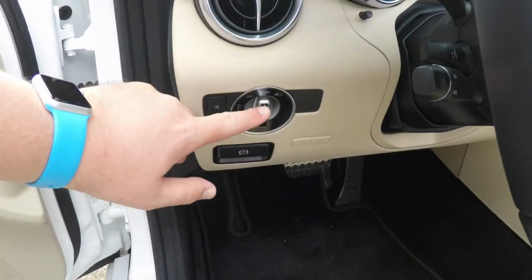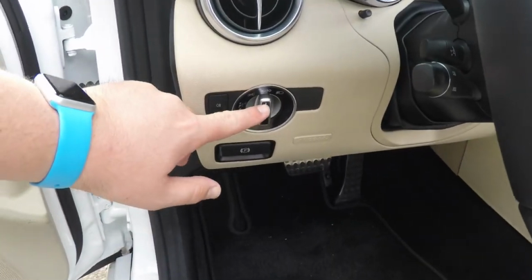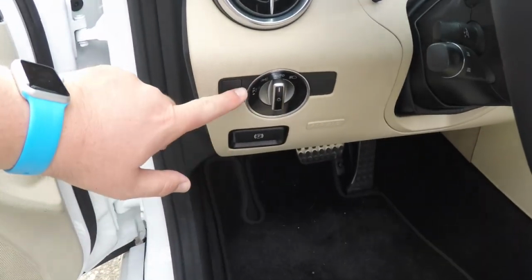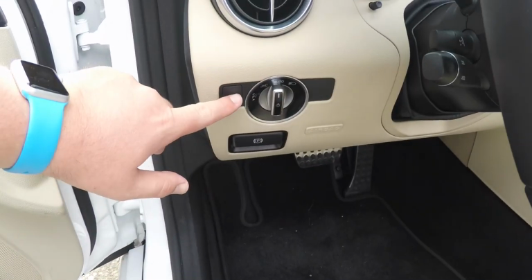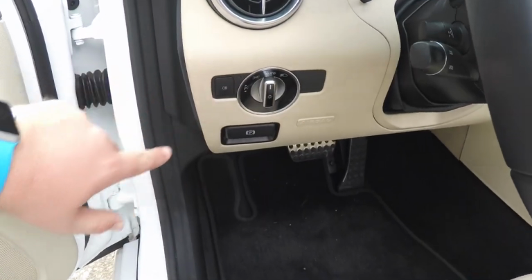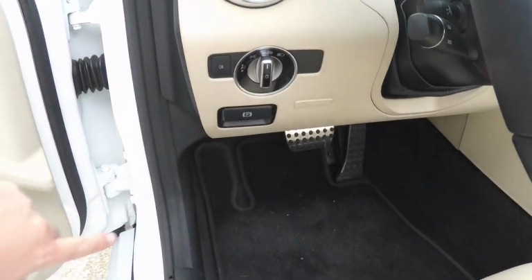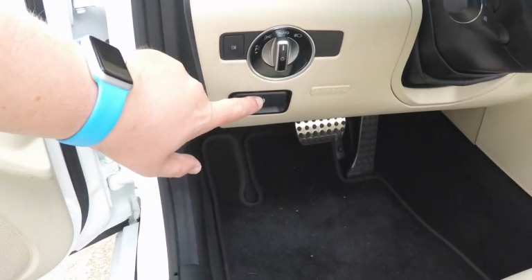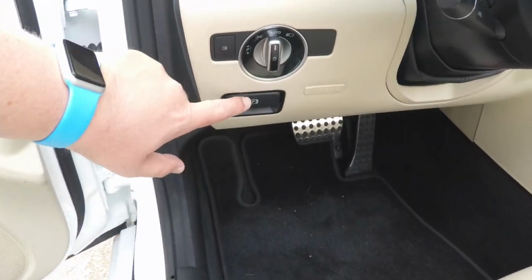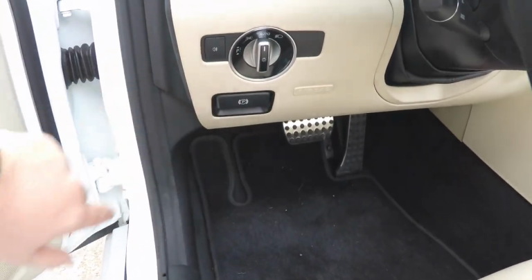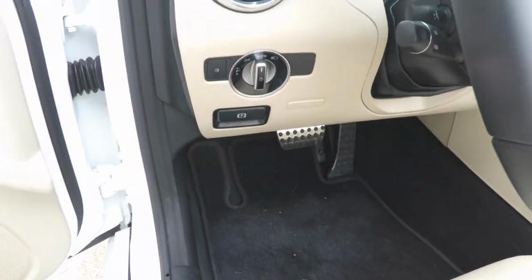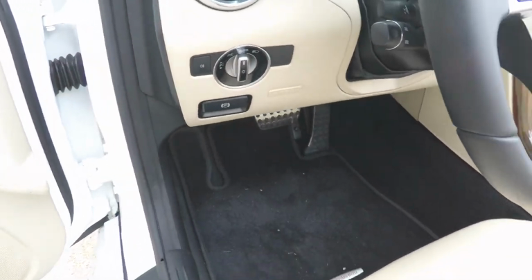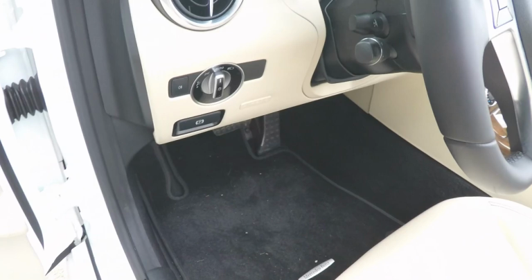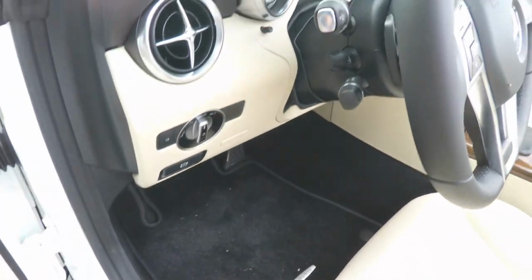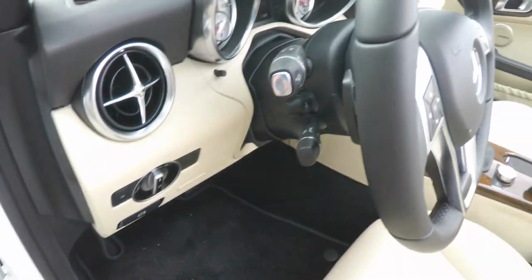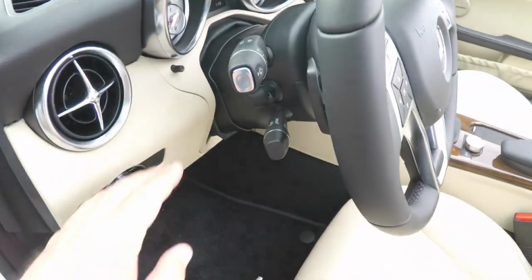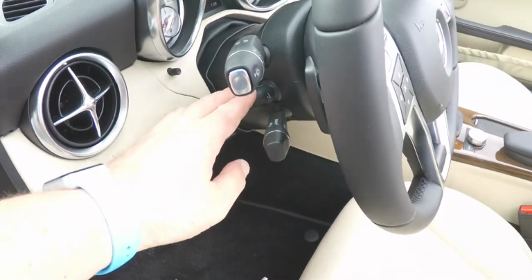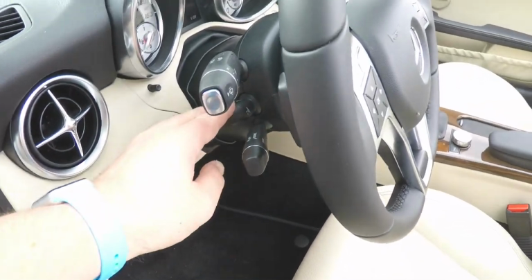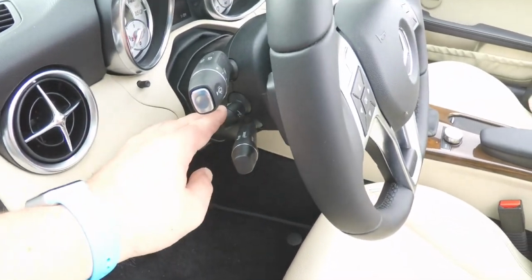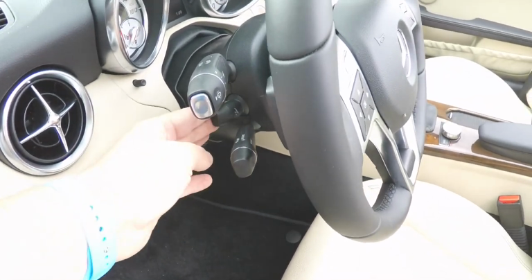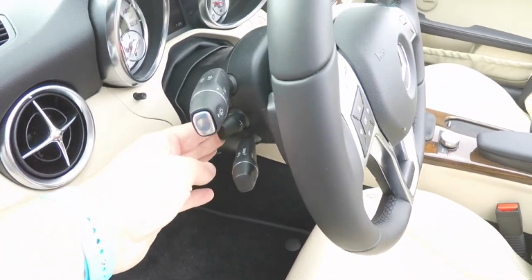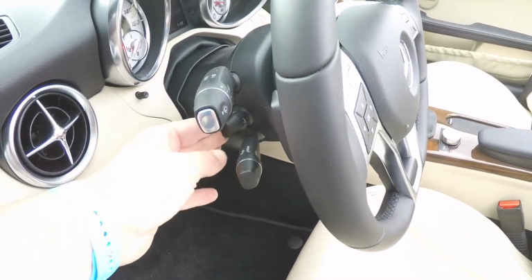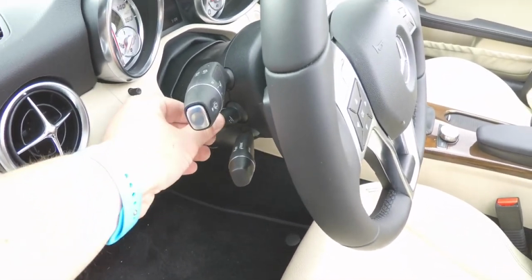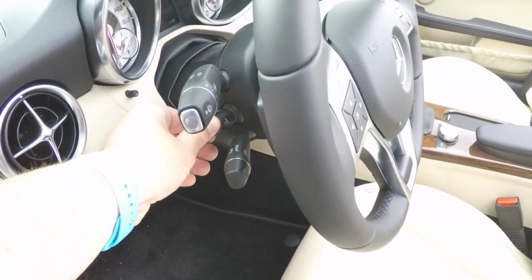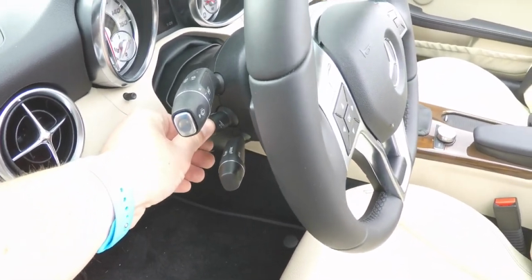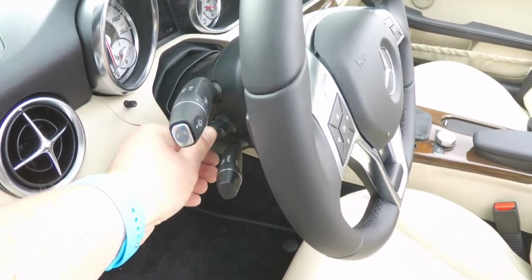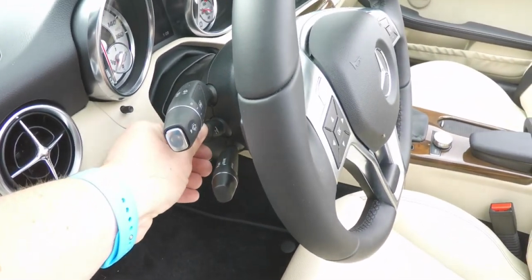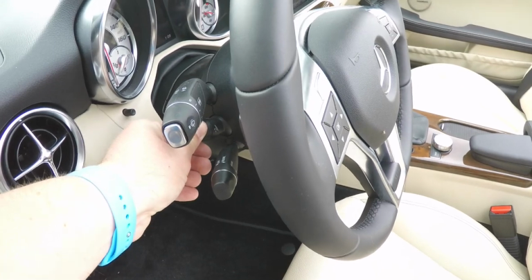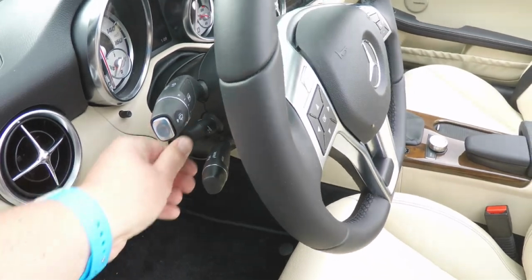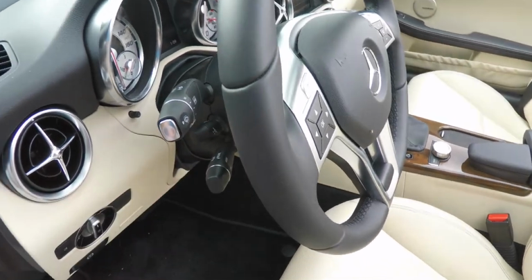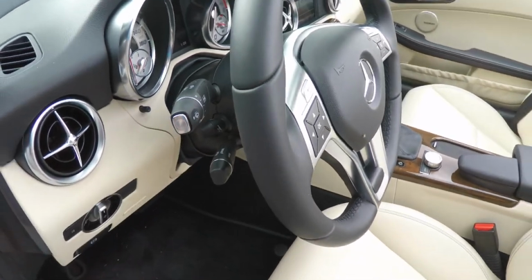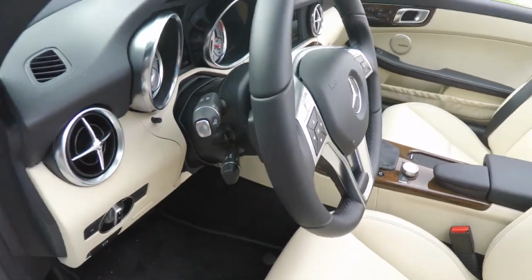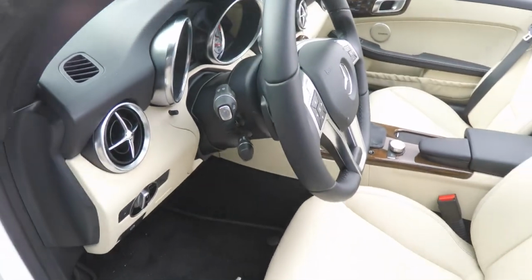This vehicle does have the air scarf, automatic headlamp control with fog lamp control, park brake release, and a leather wrap power tilt and telescoping steering column with audio controls.